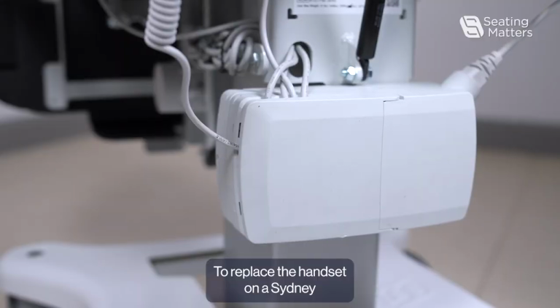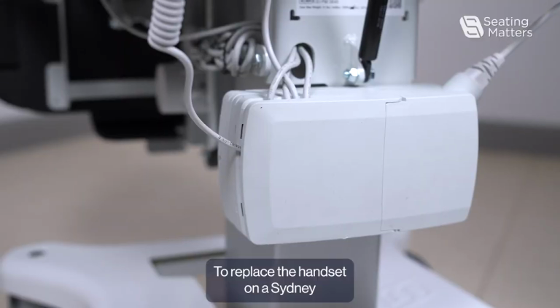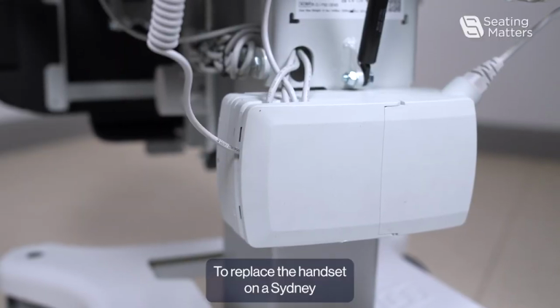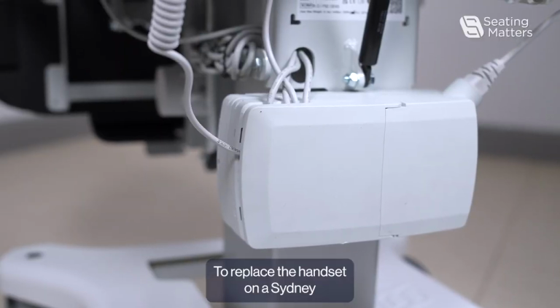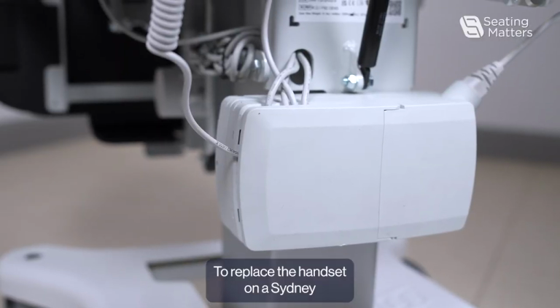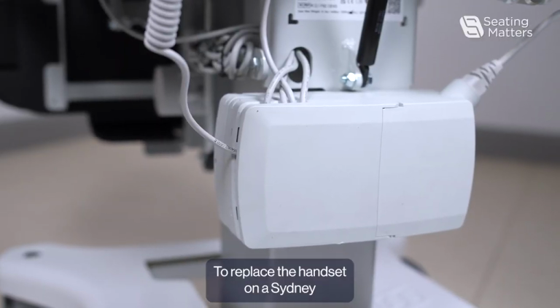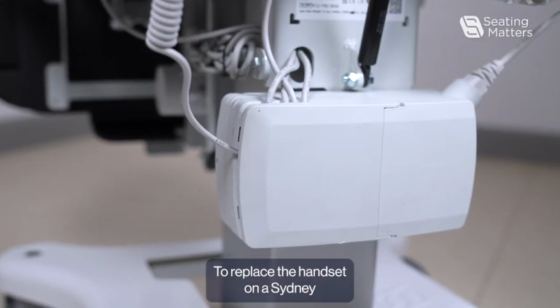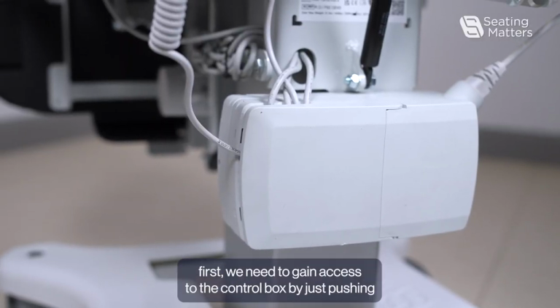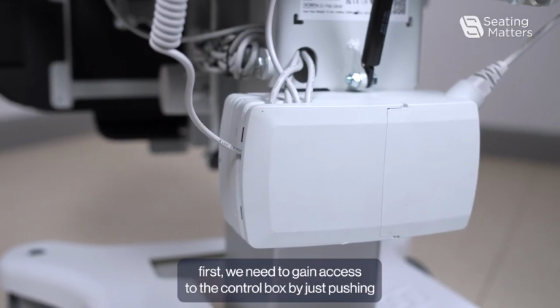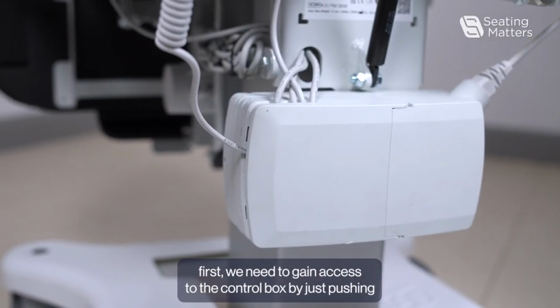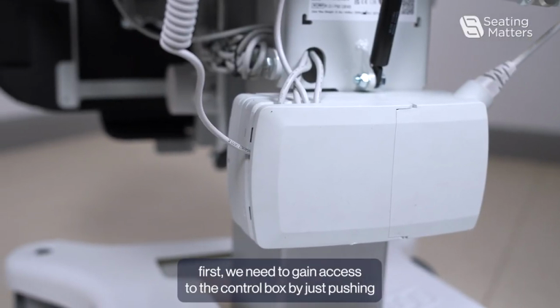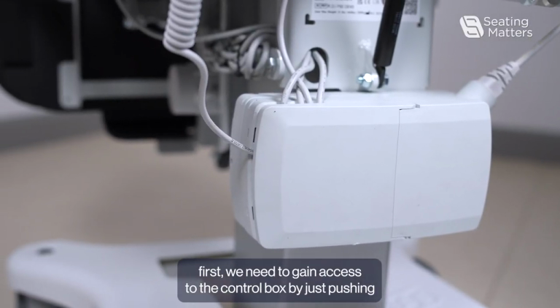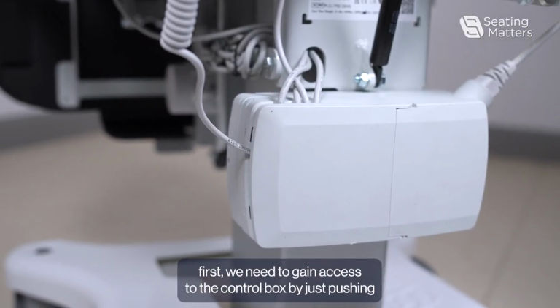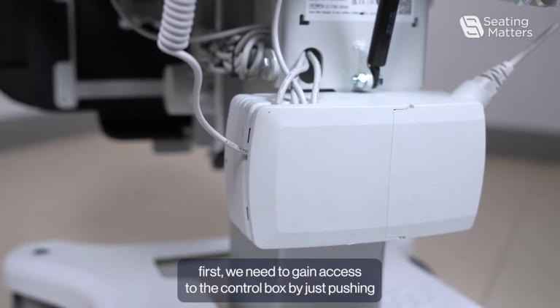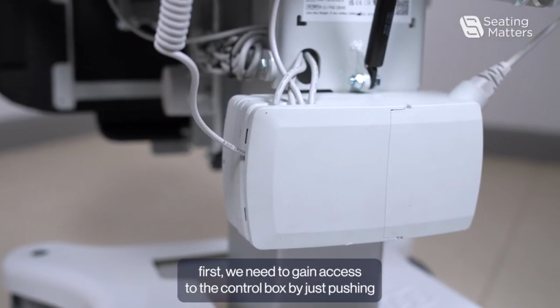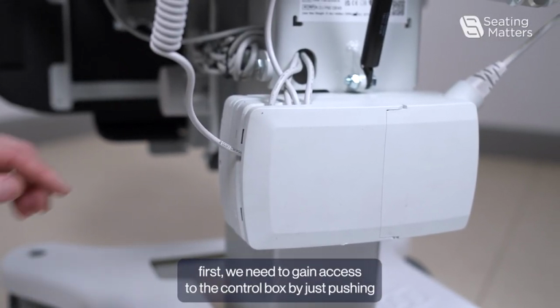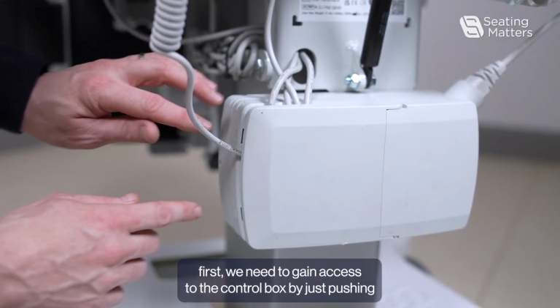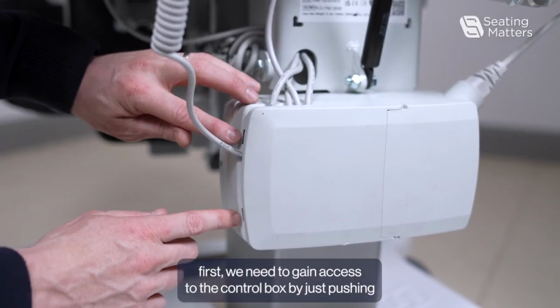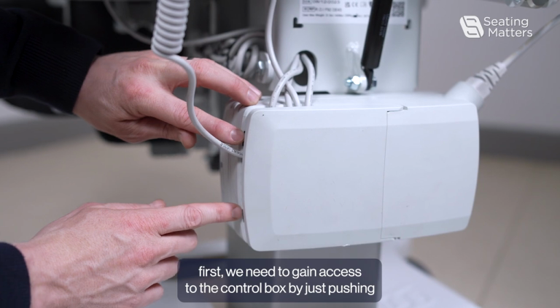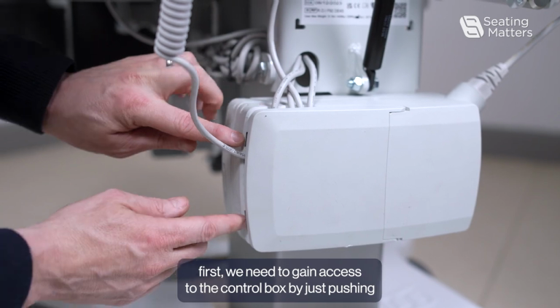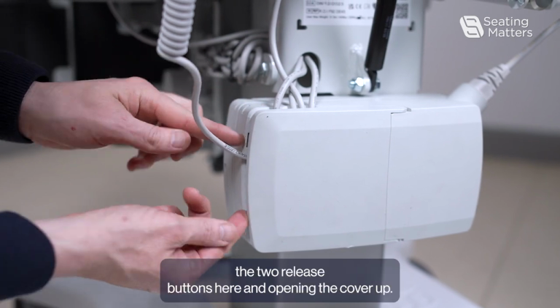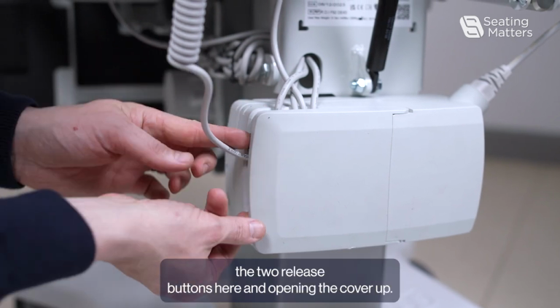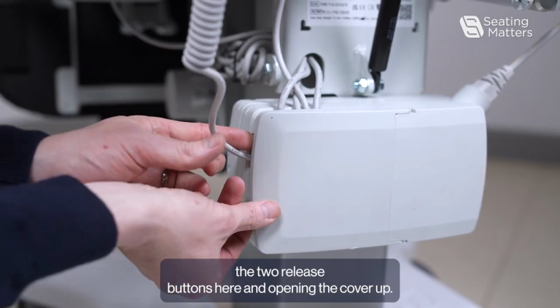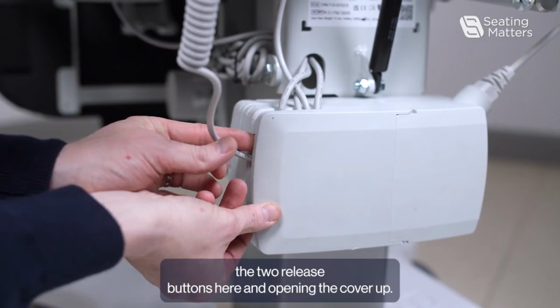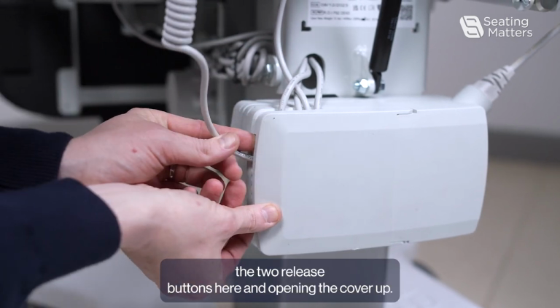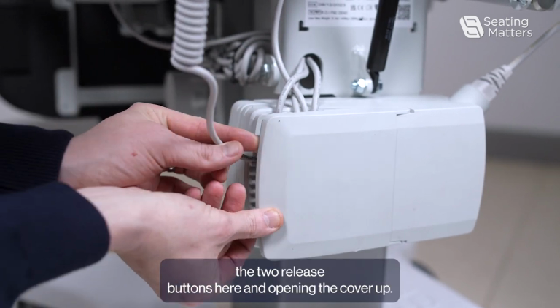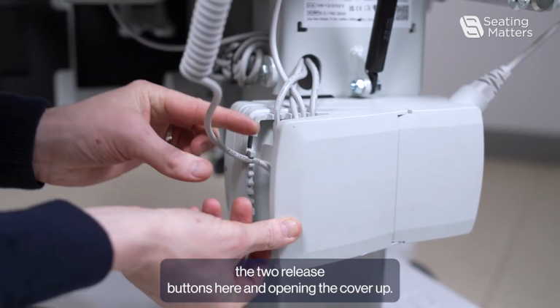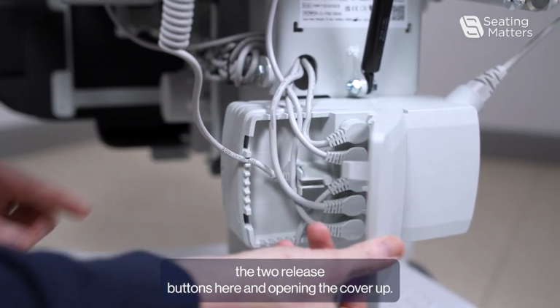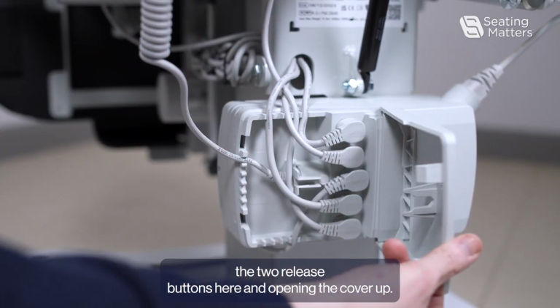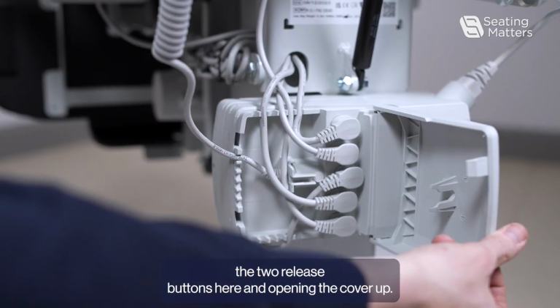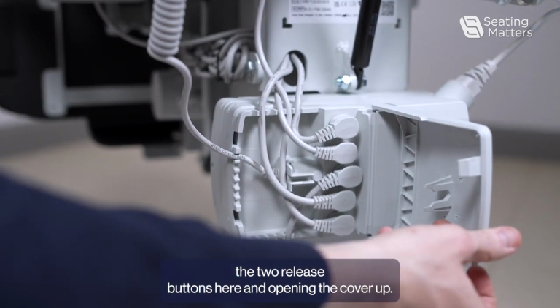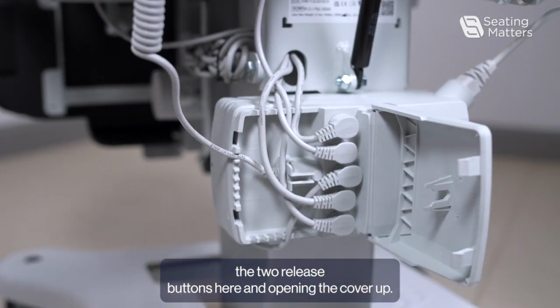To replace the handset on a Sydney, first we need to gain access to the control box by just pushing the two release buttons here and opening the cover up.